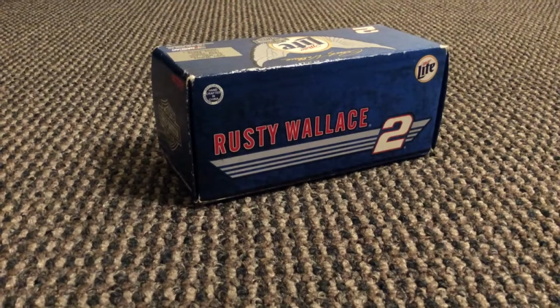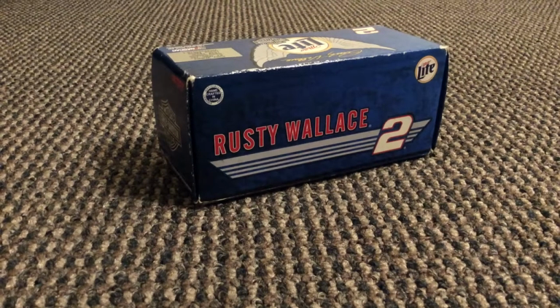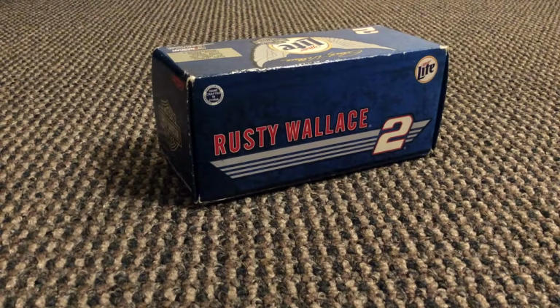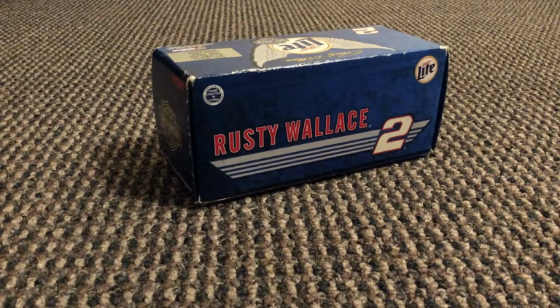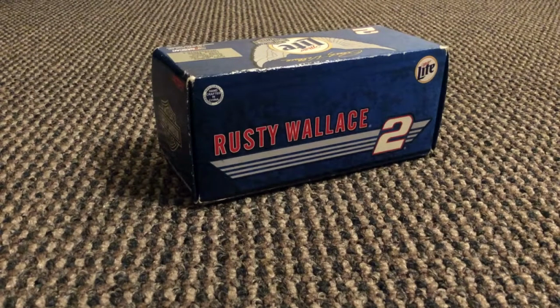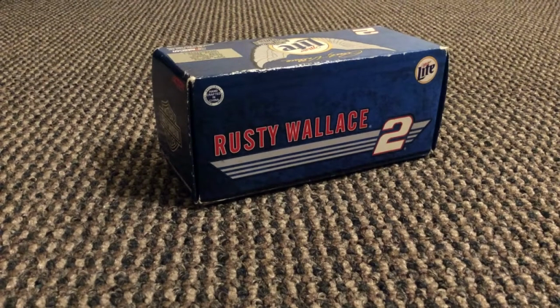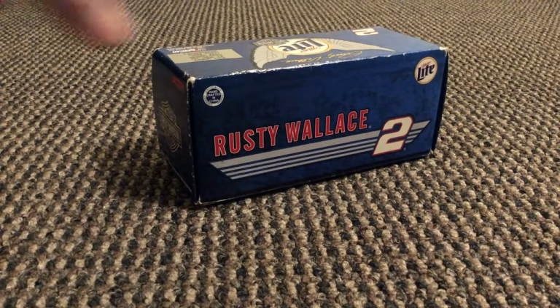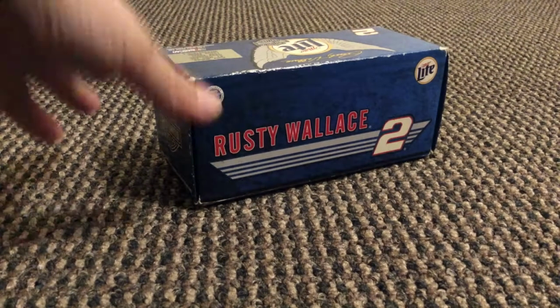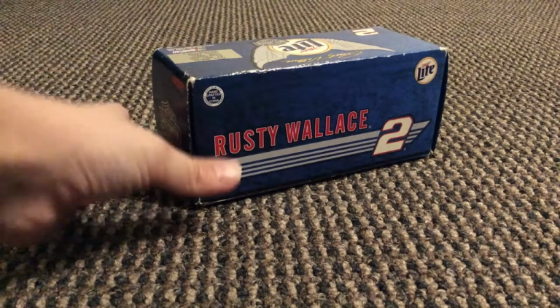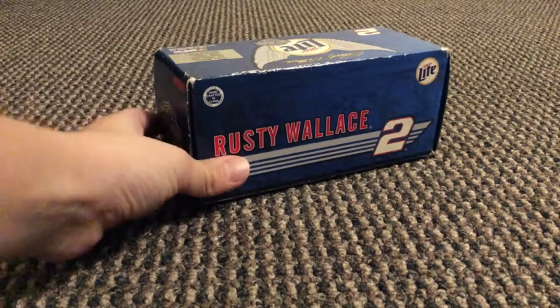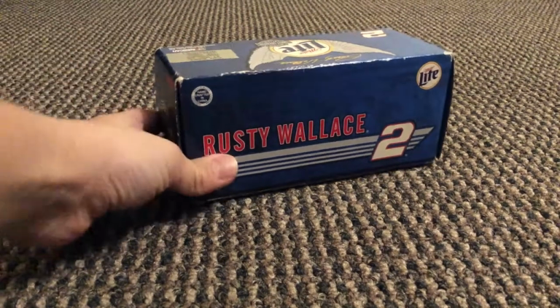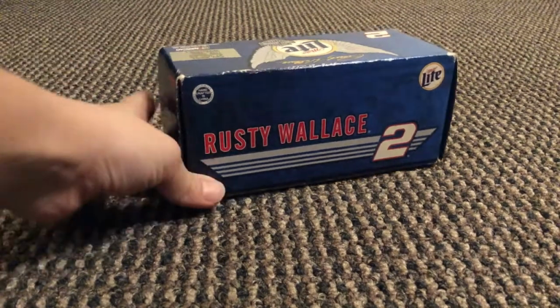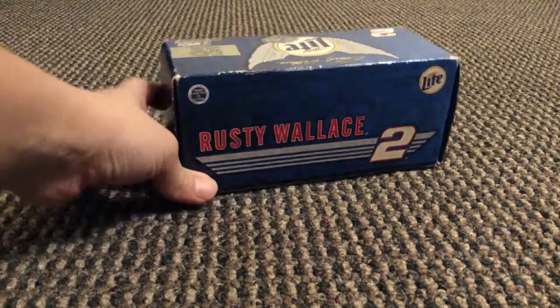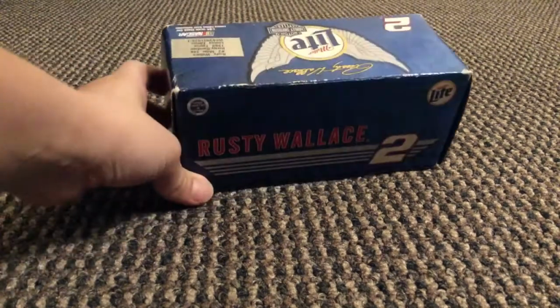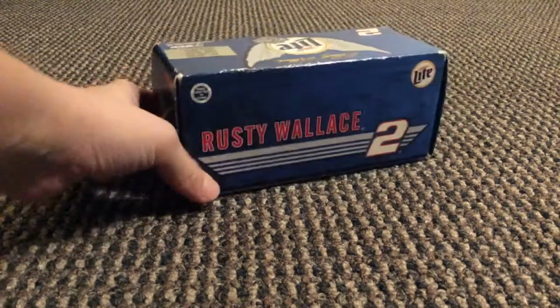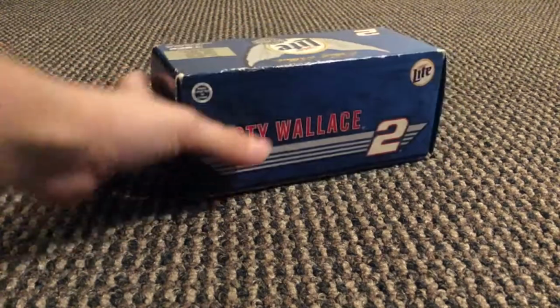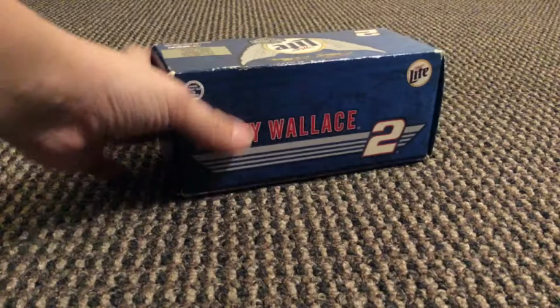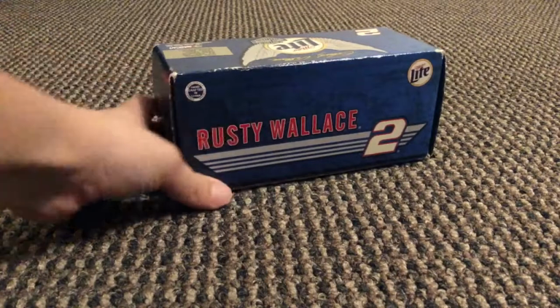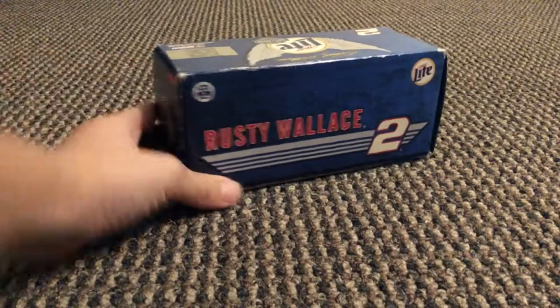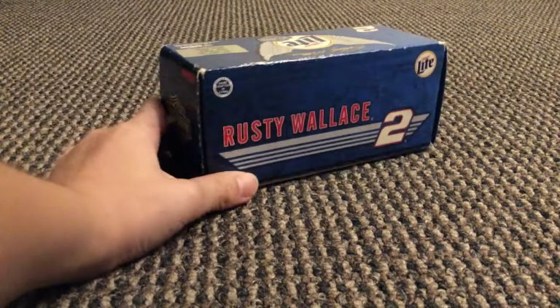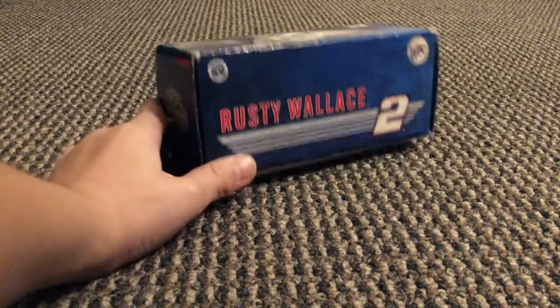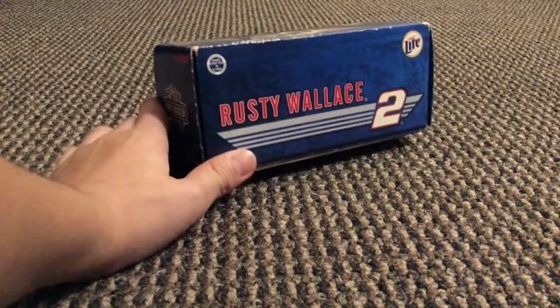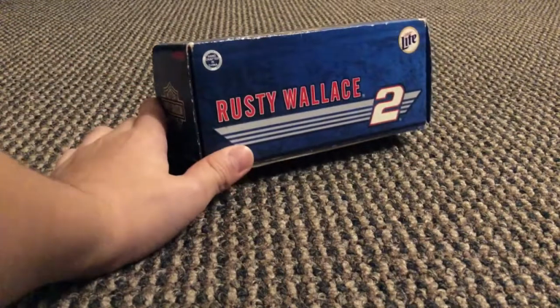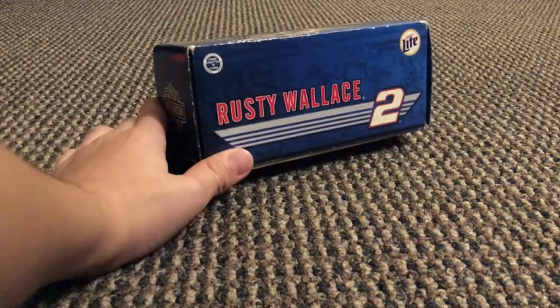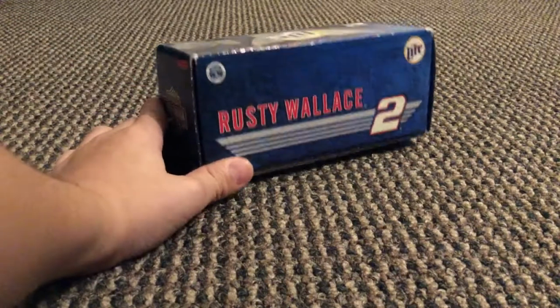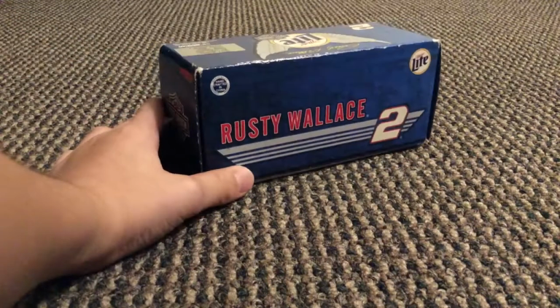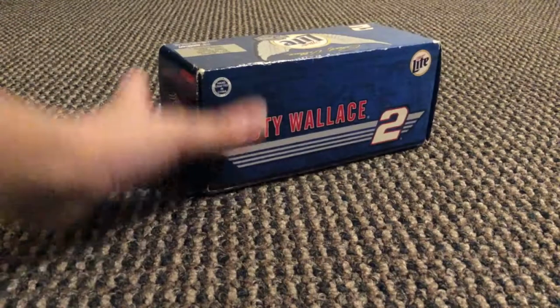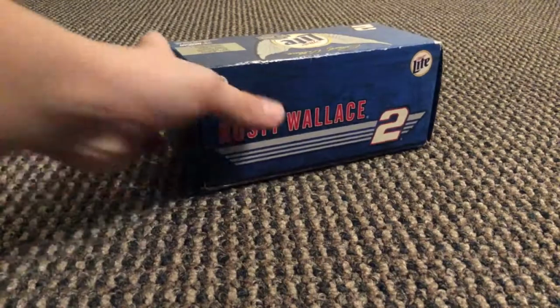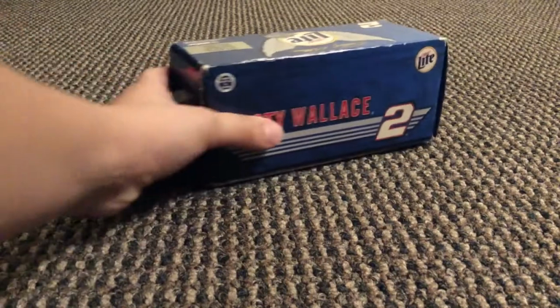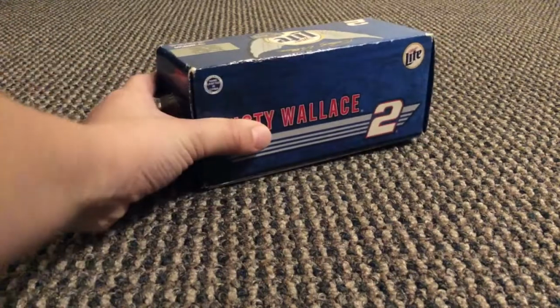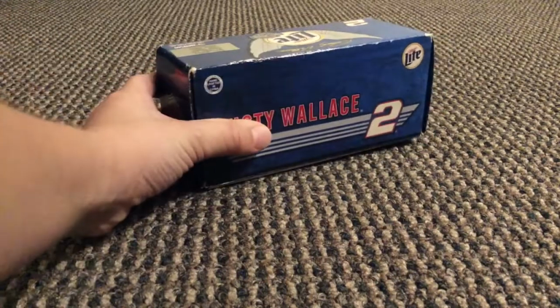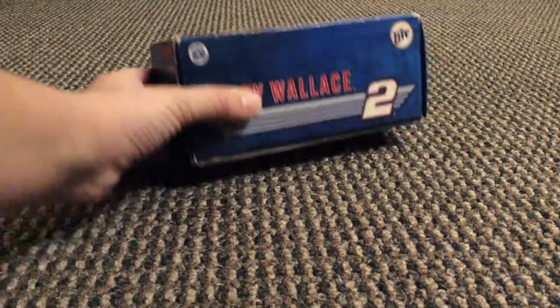Hey guys, what's going on? I want to send out a review of Rusty Wallace's number two in the light scheme.